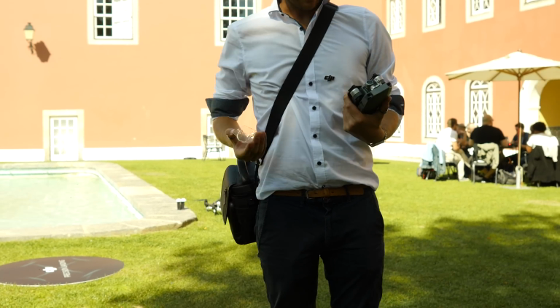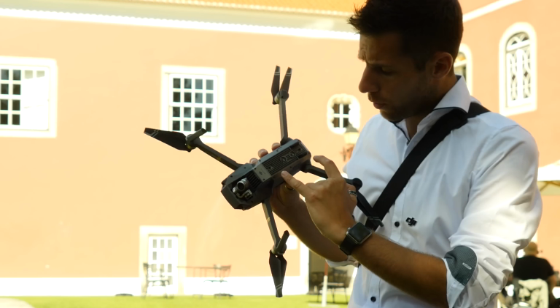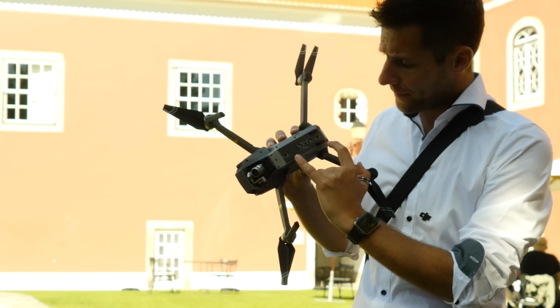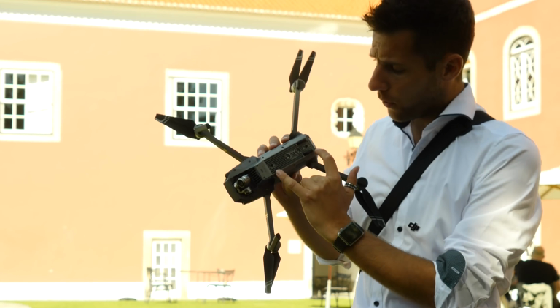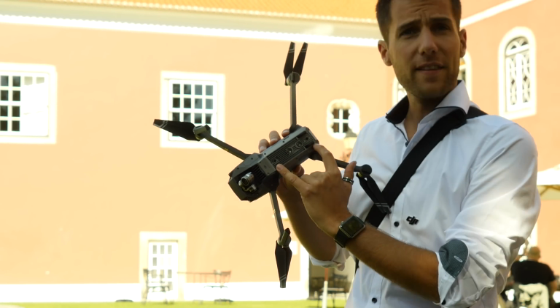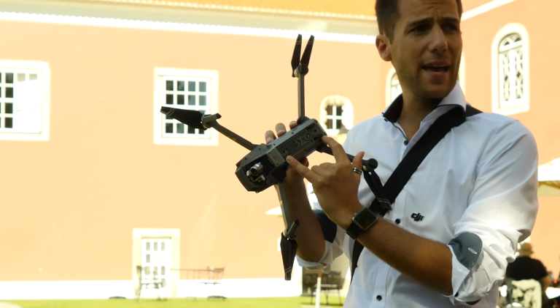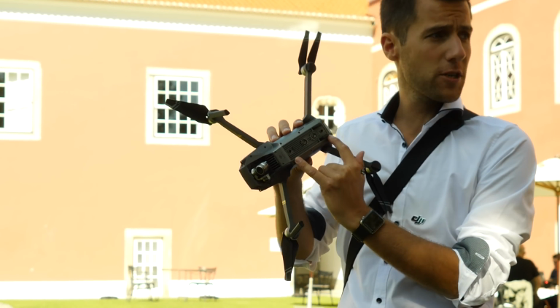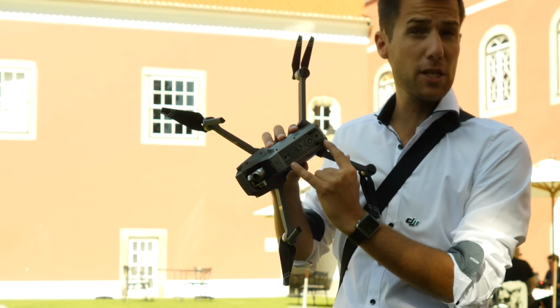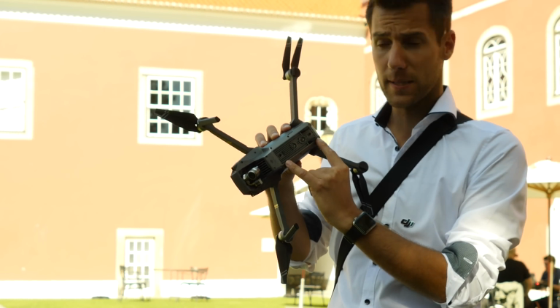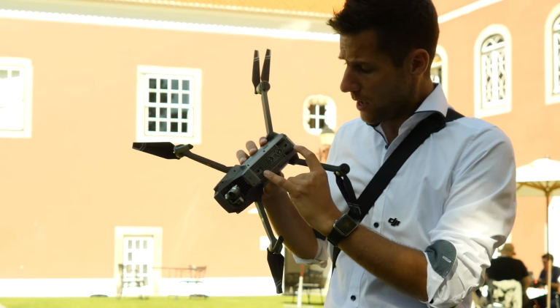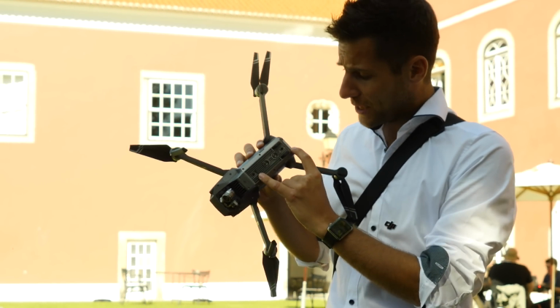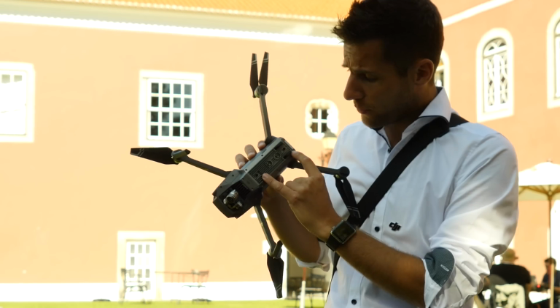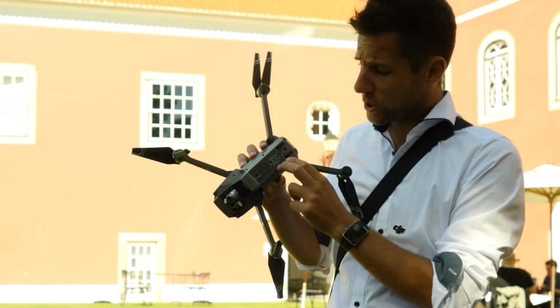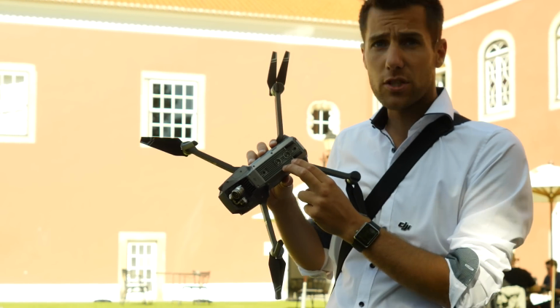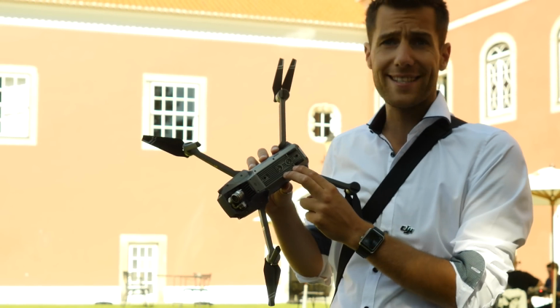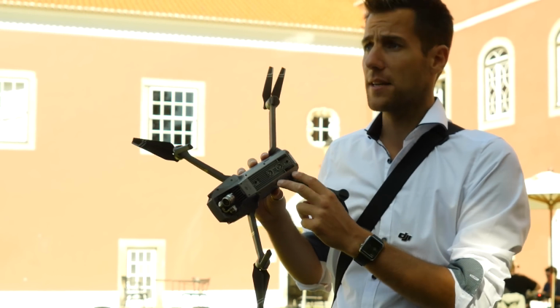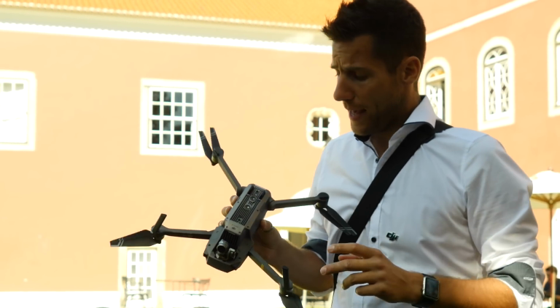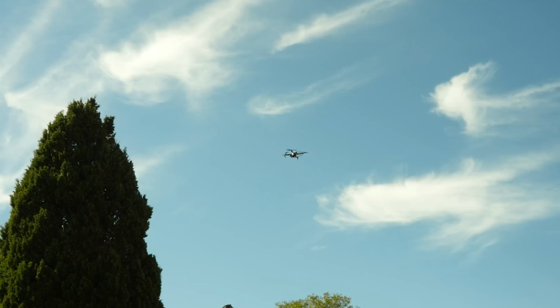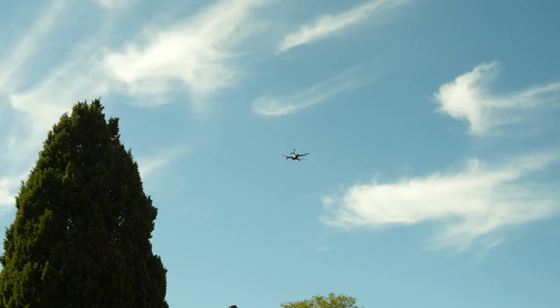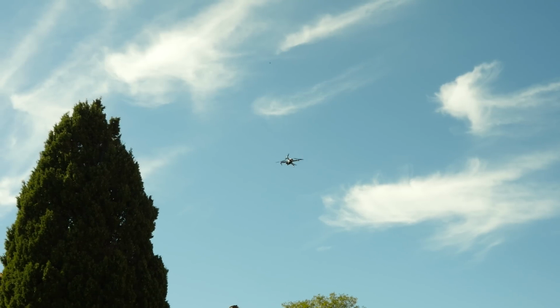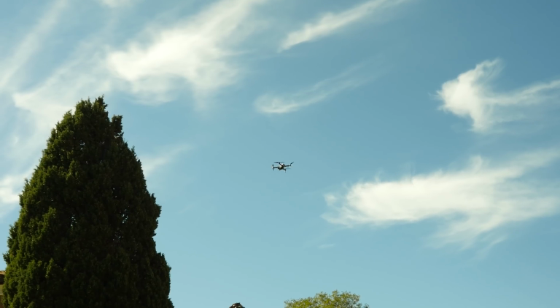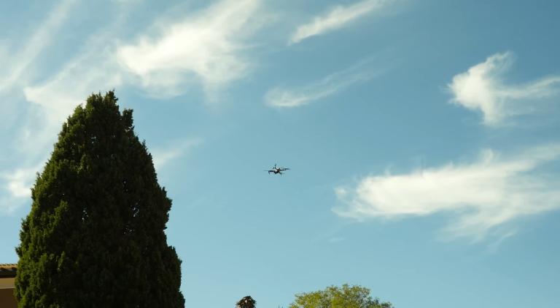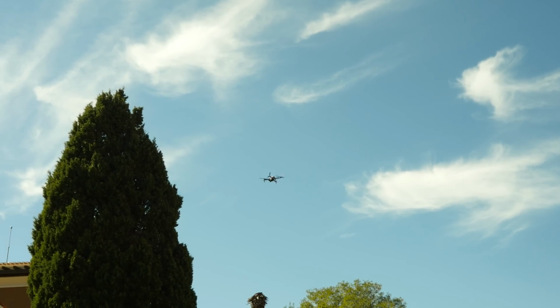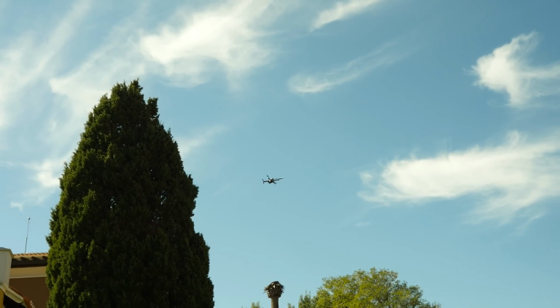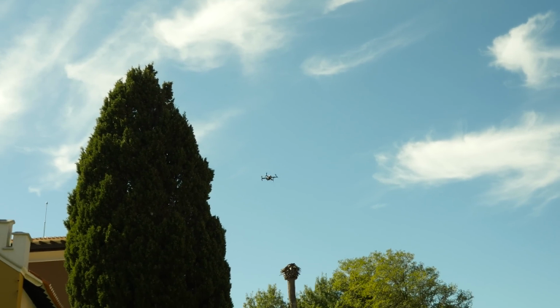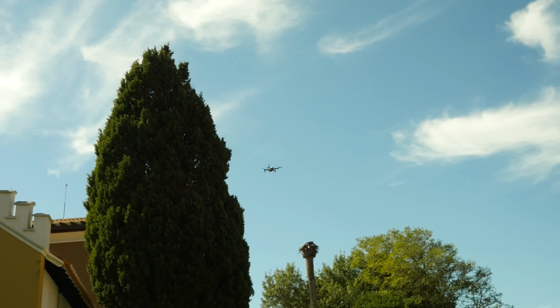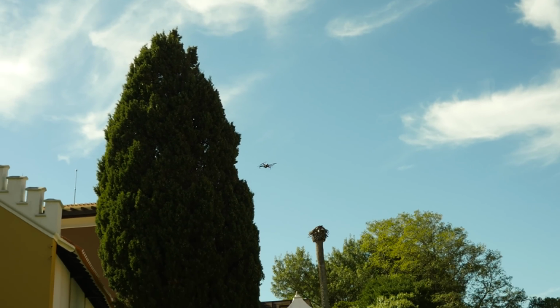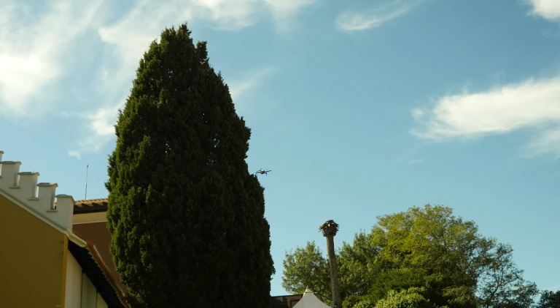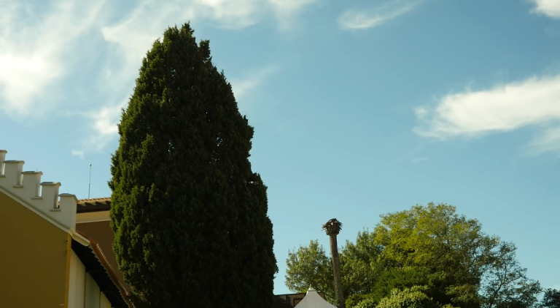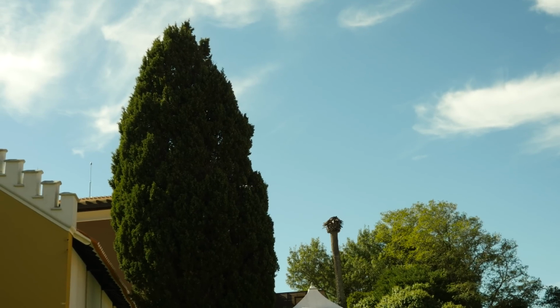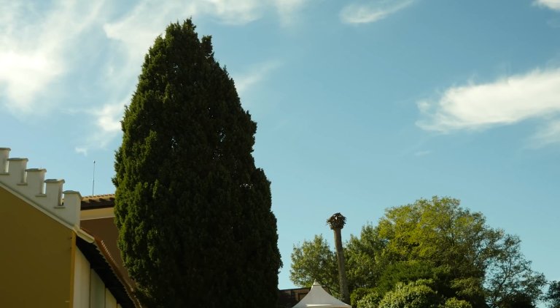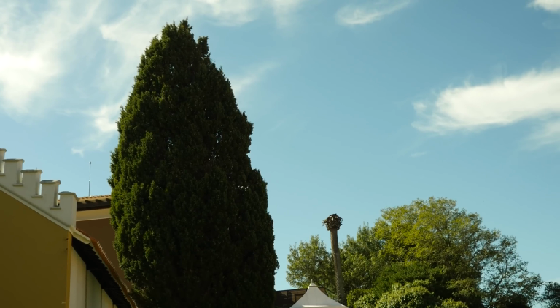The underside of the drone has cameras and sensors to remember where it took off from and how high it is from the ground. The front has sensors to make sure it doesn't hit any obstacles, and it can see things up to 15 metres away, then stop well before you hit it.